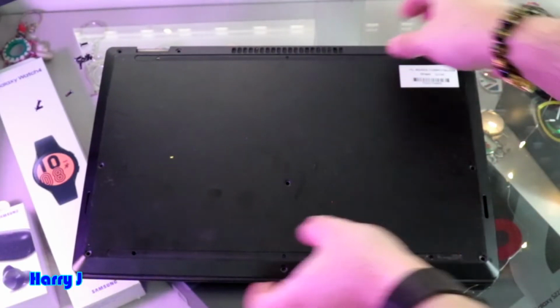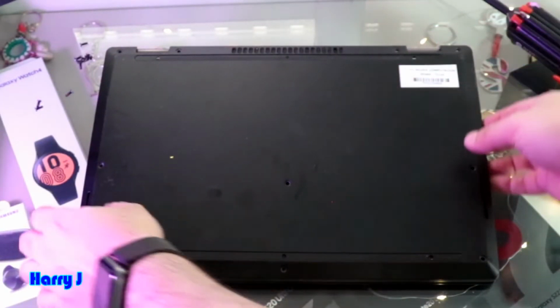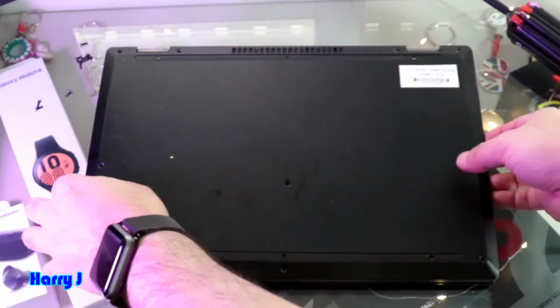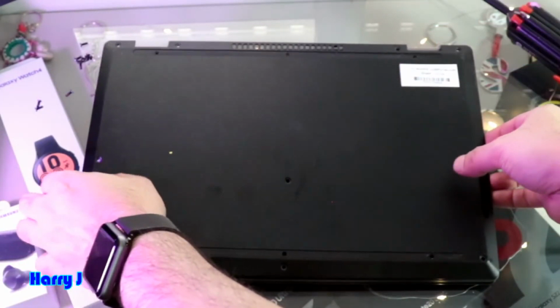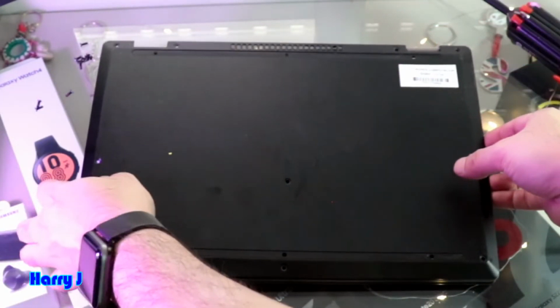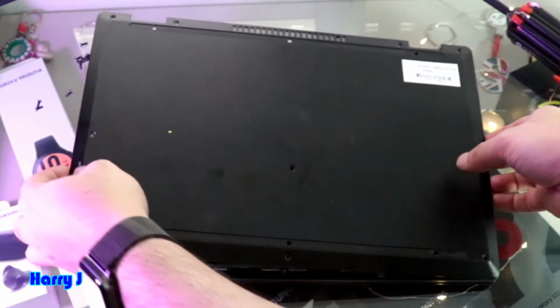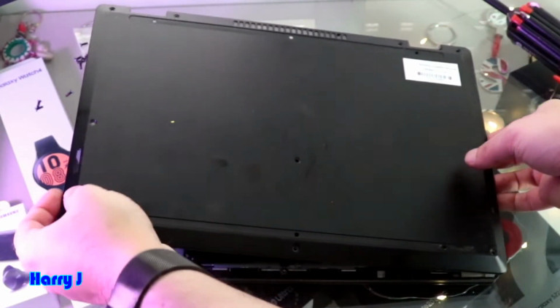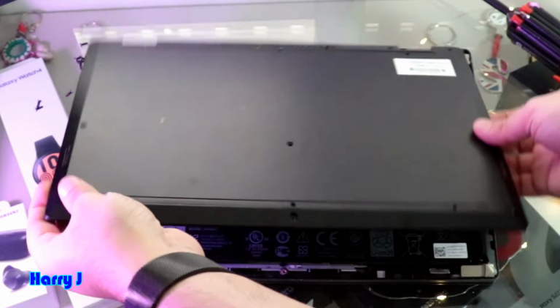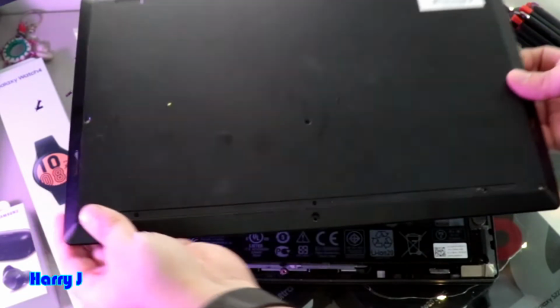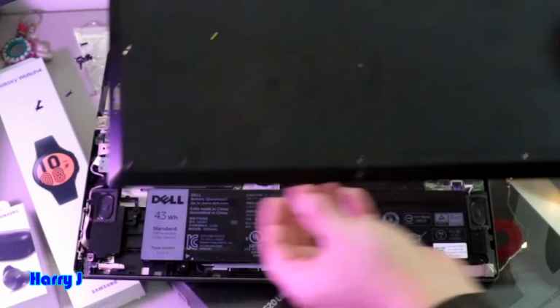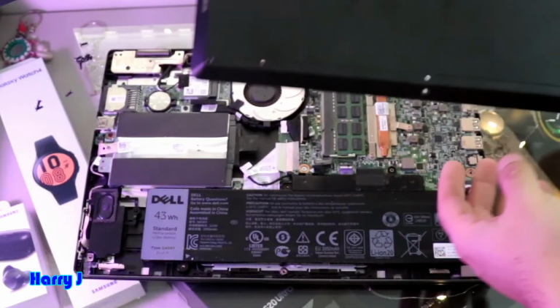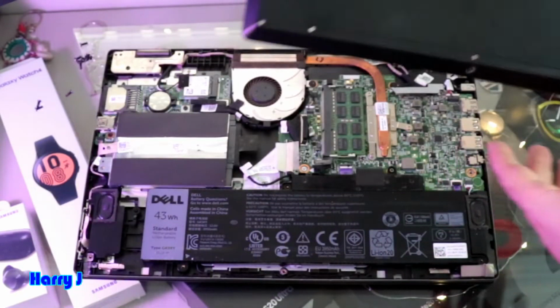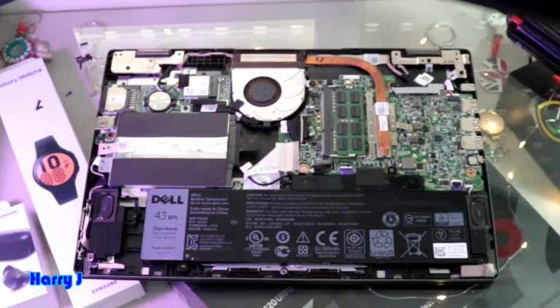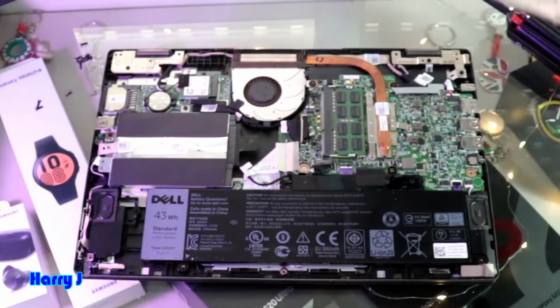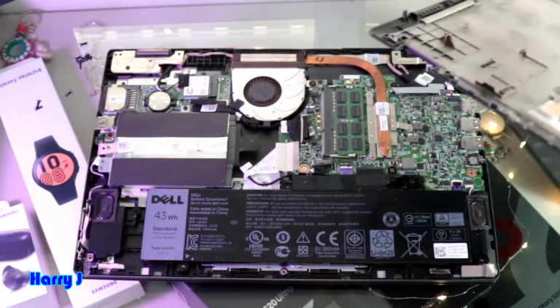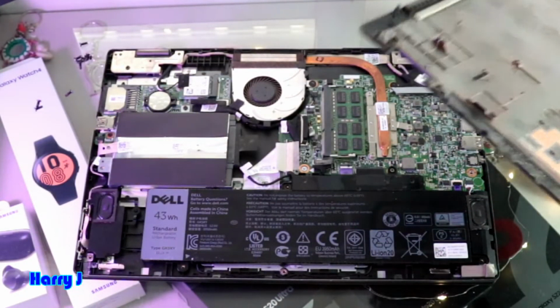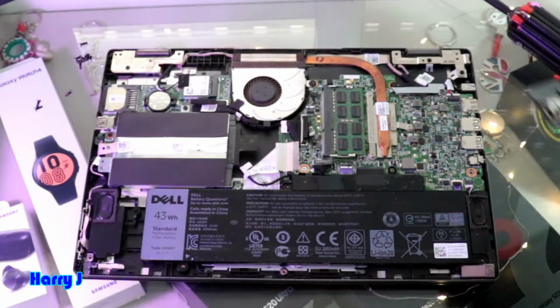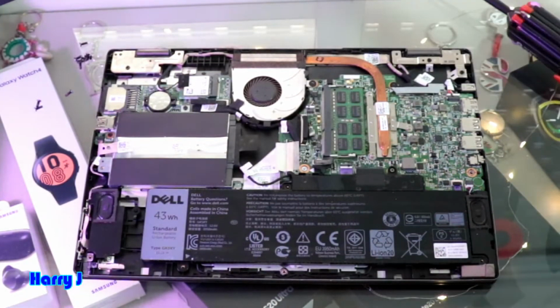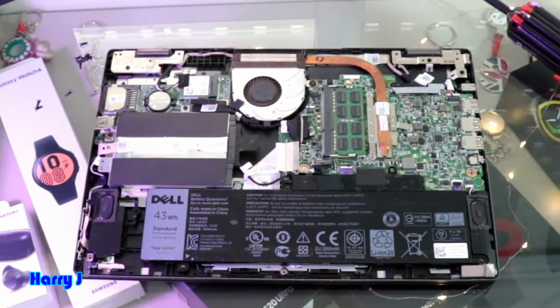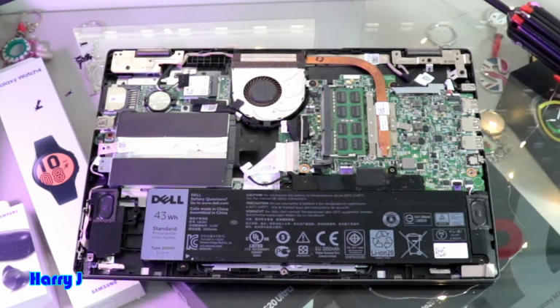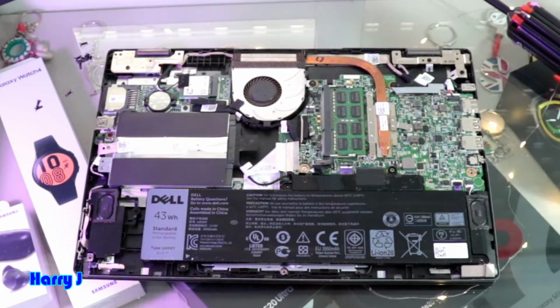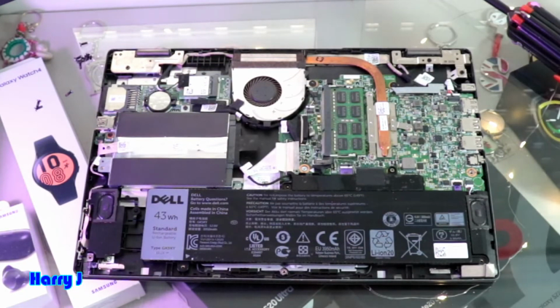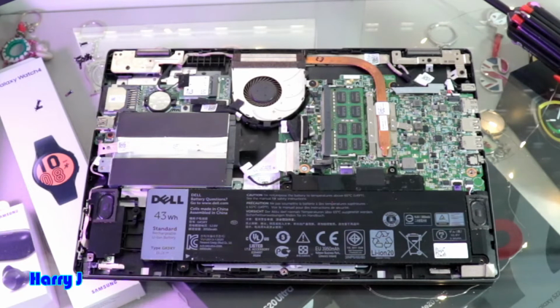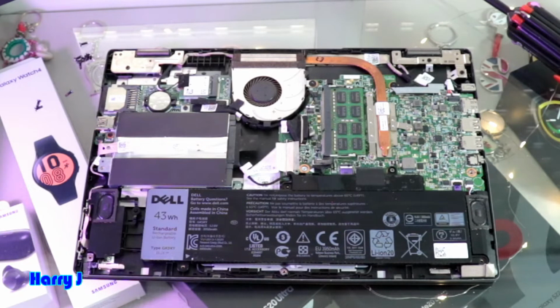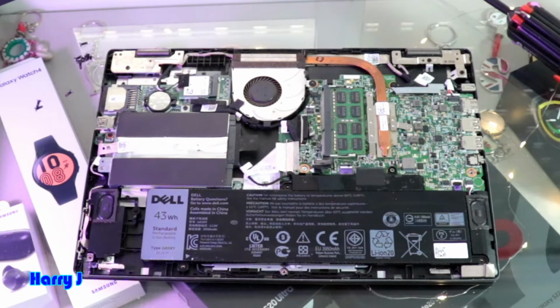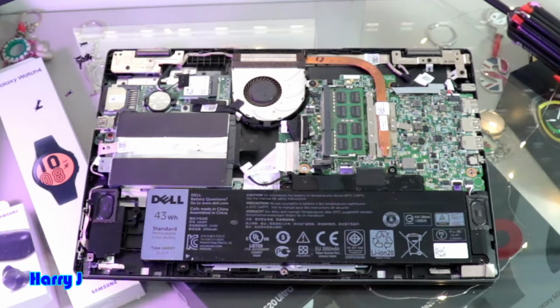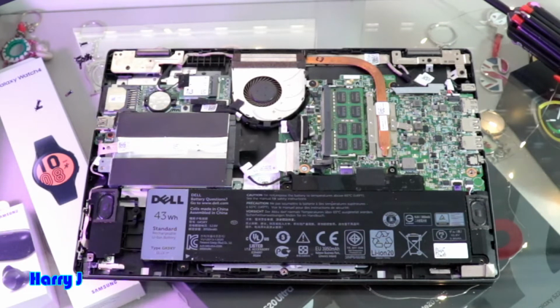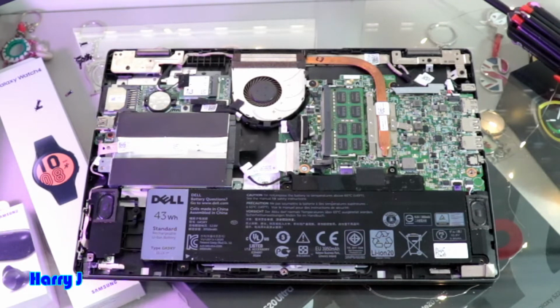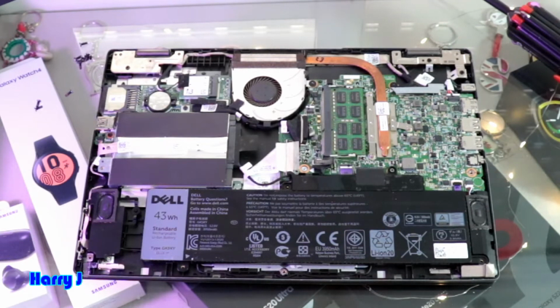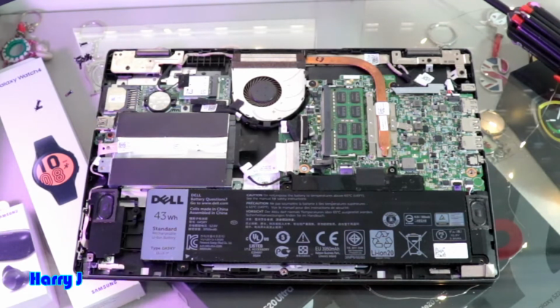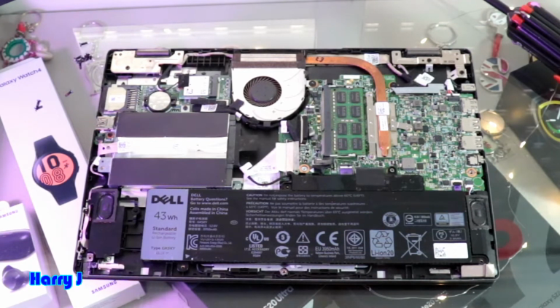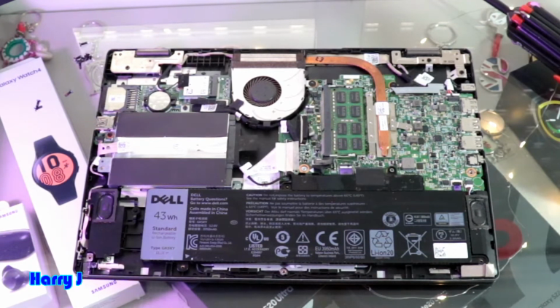Now we can take this off very easily. Normally you have some clips and all that, but this one is one of the easiest computers to take apart or take out.